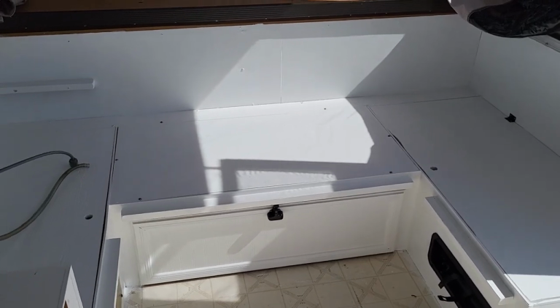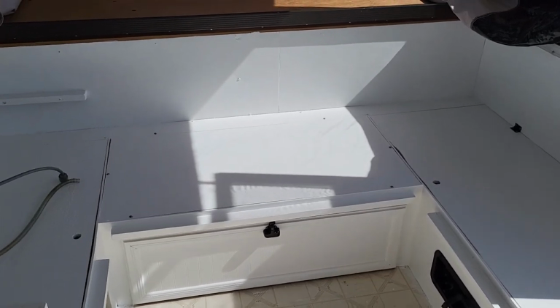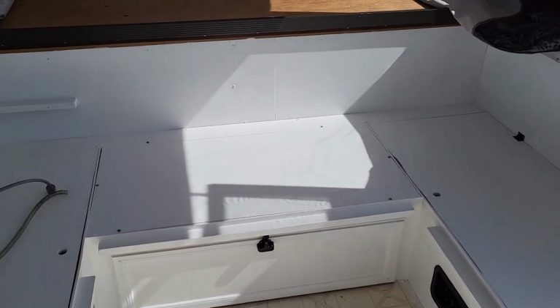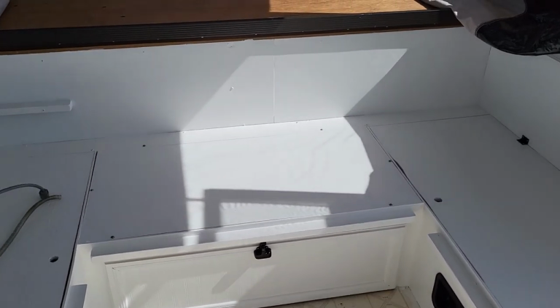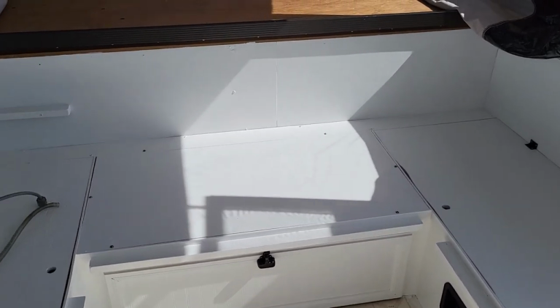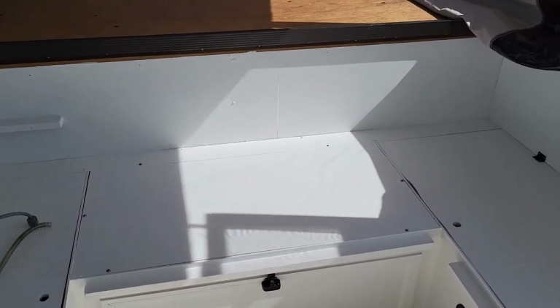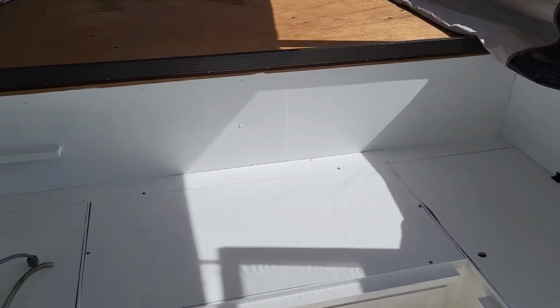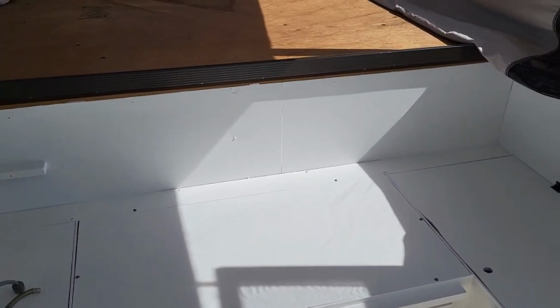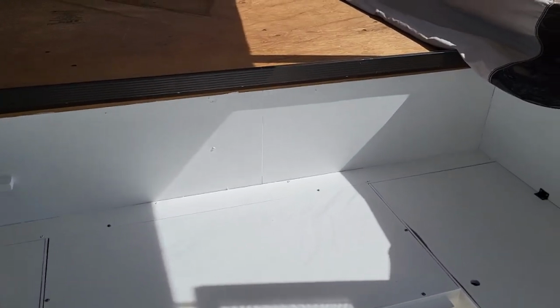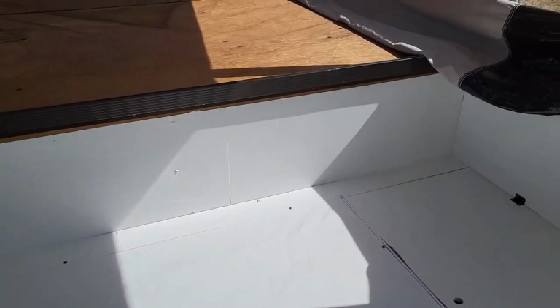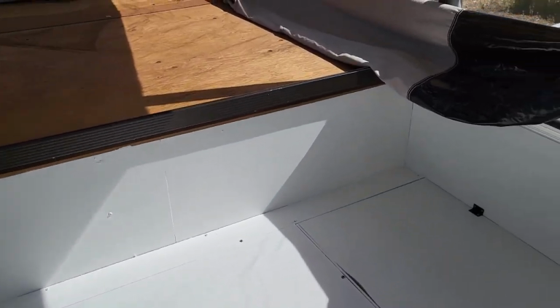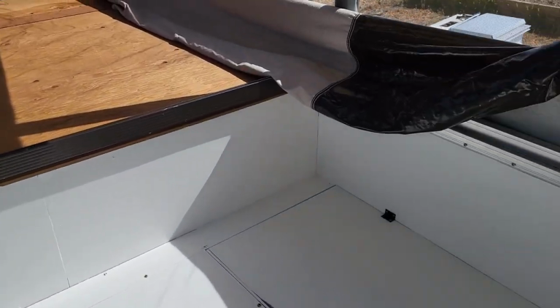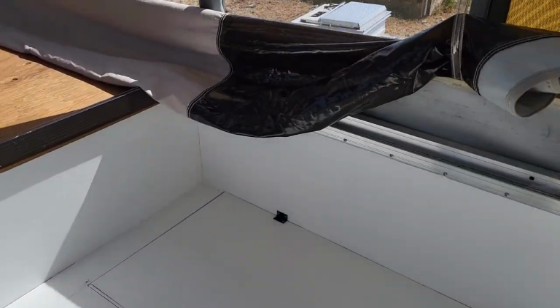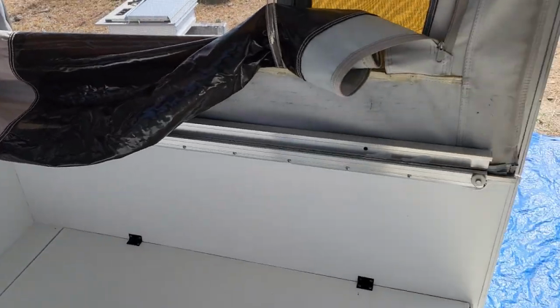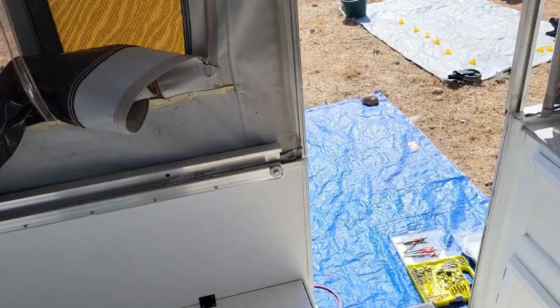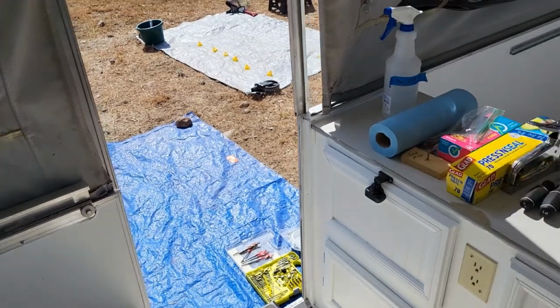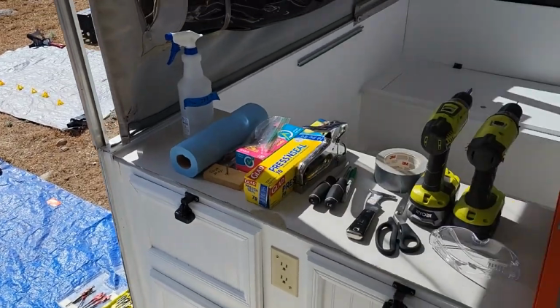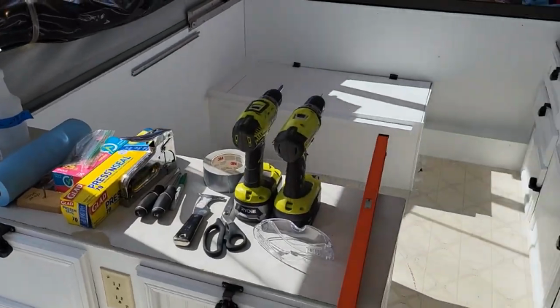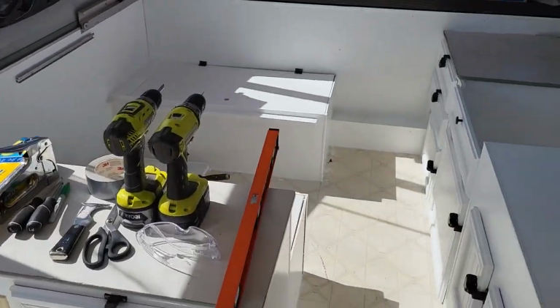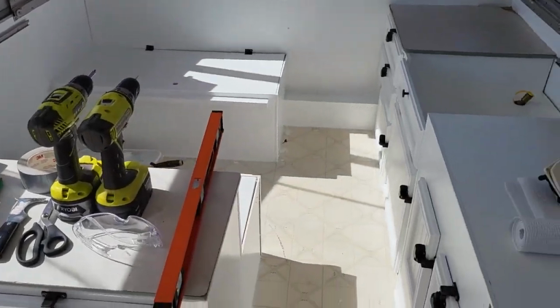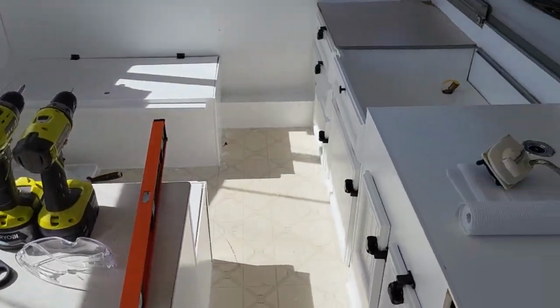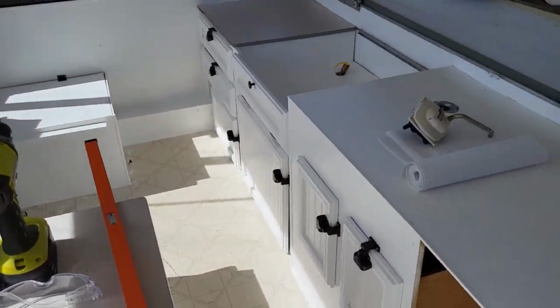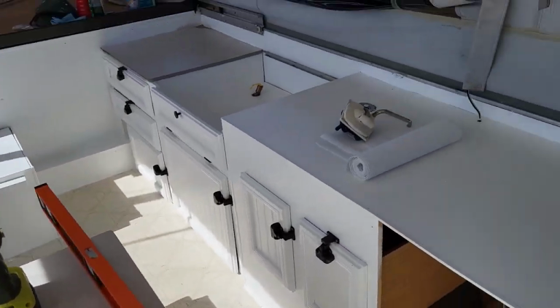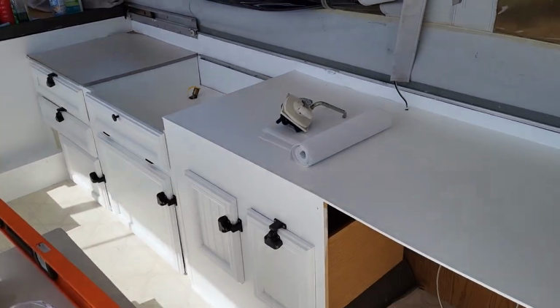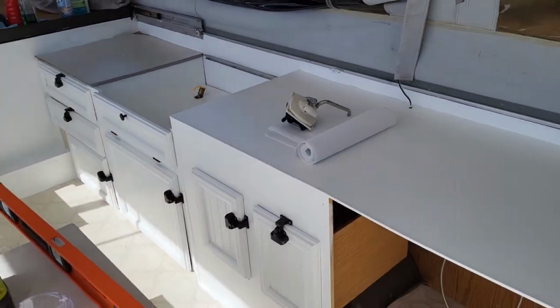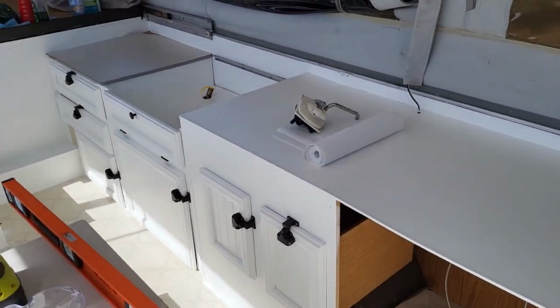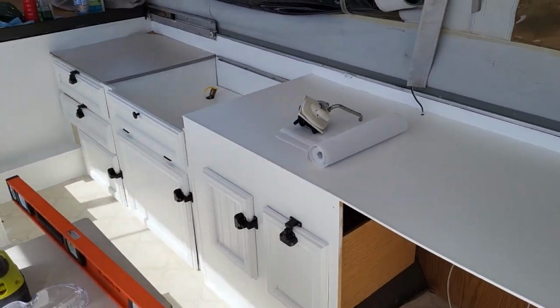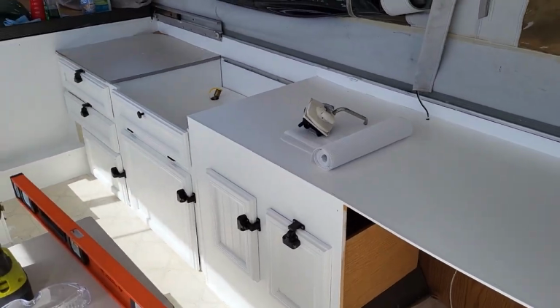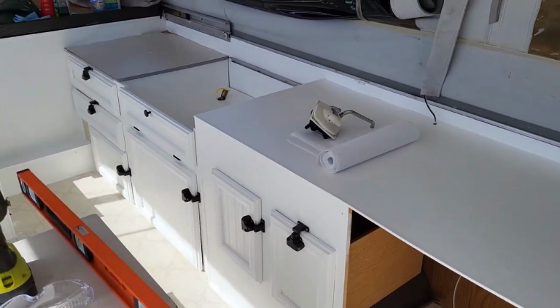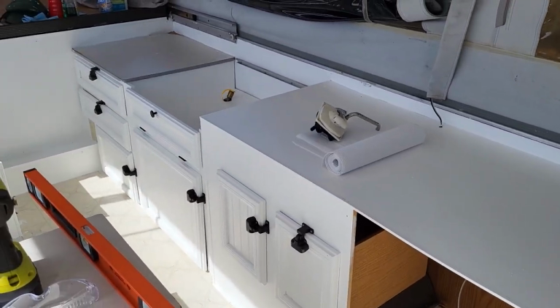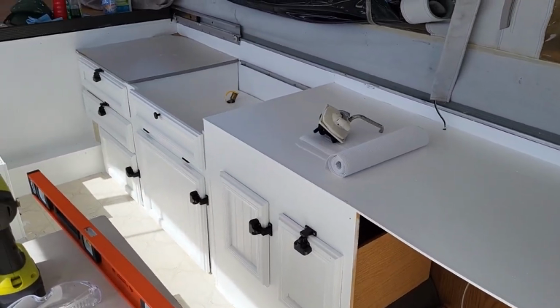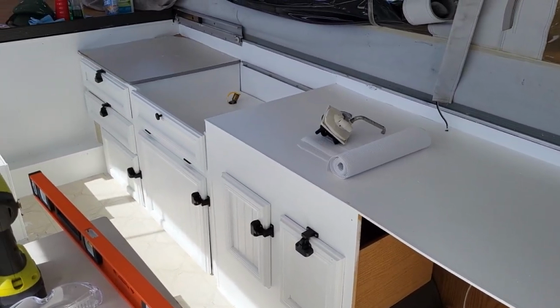It kind of goes with my black, red, gray, and white theme anyway. So that's it for the cabinets — I'm very happy with how they turned out.